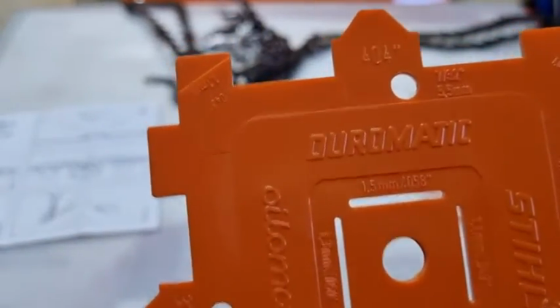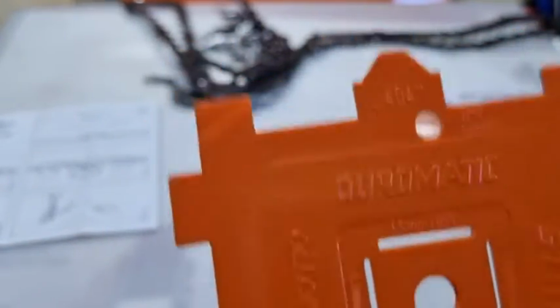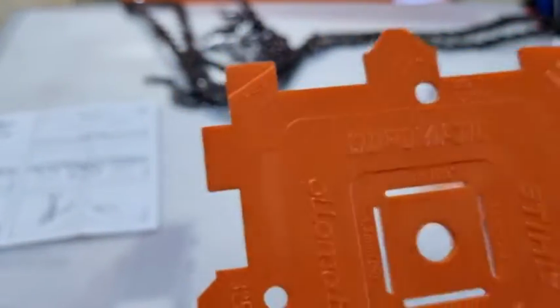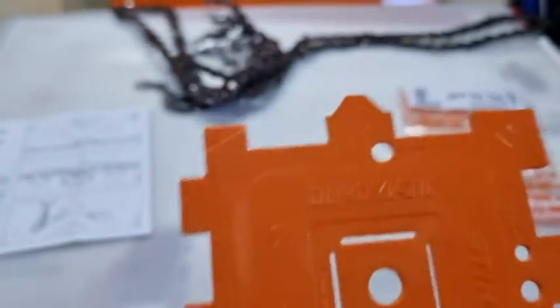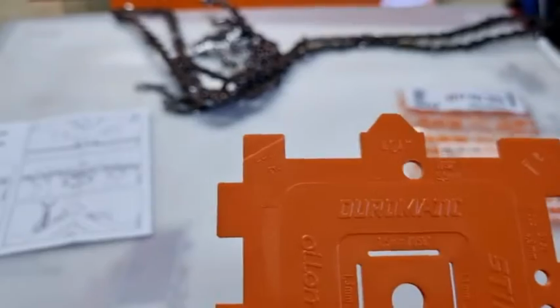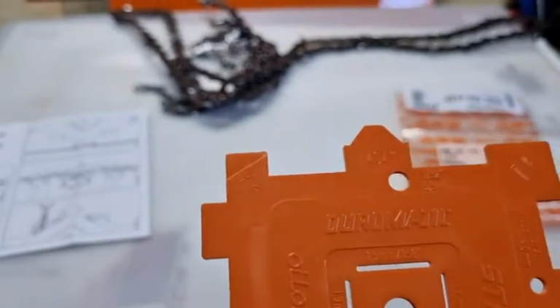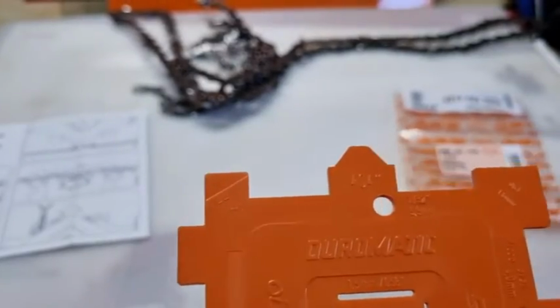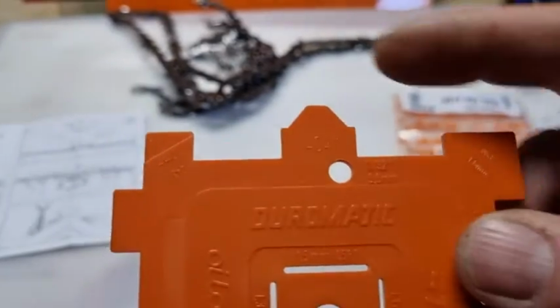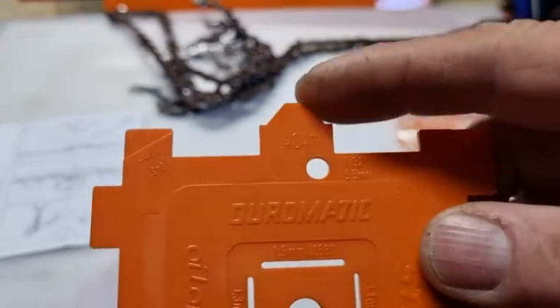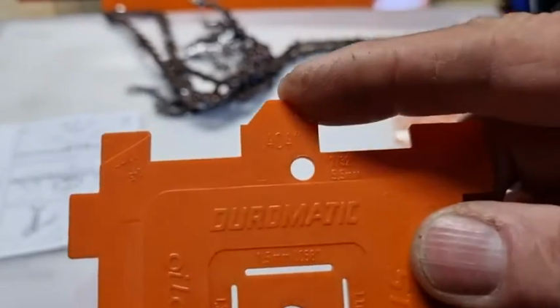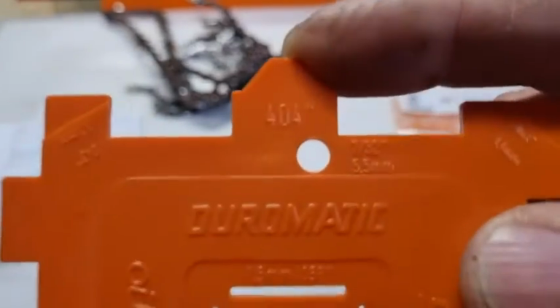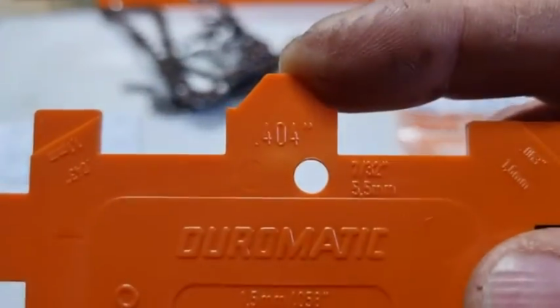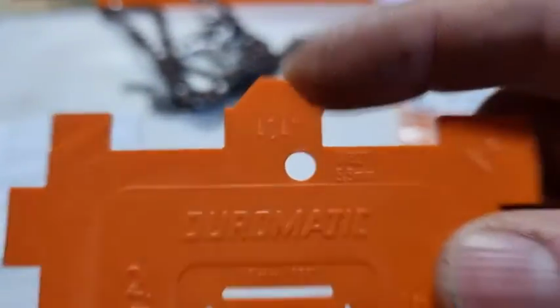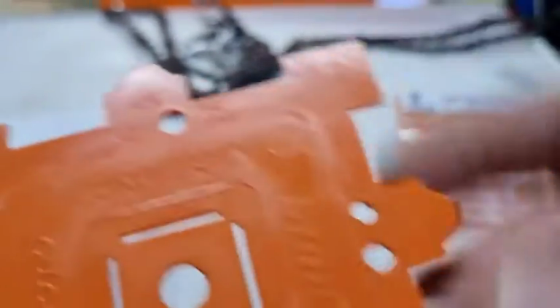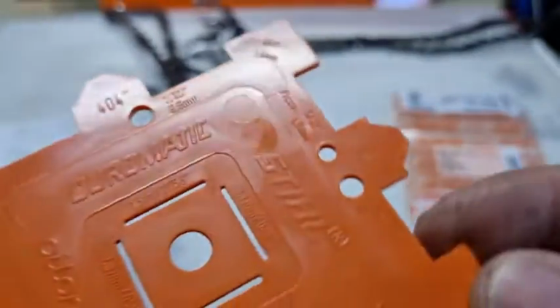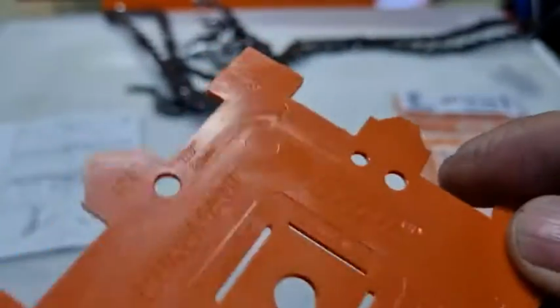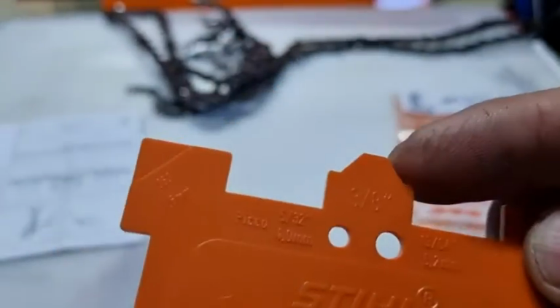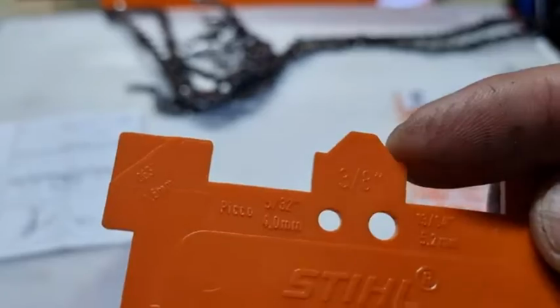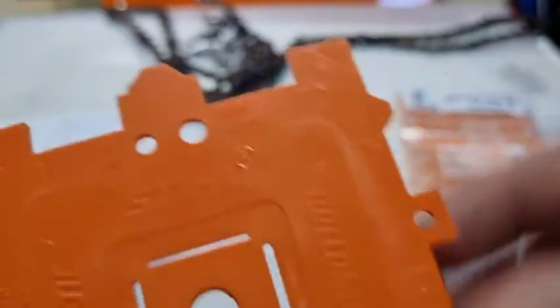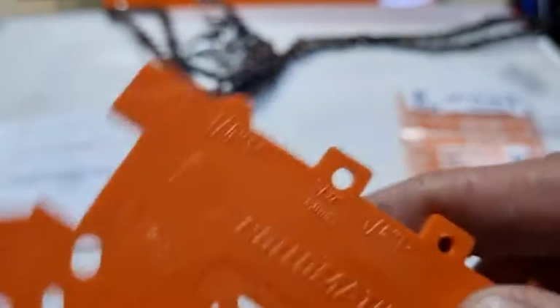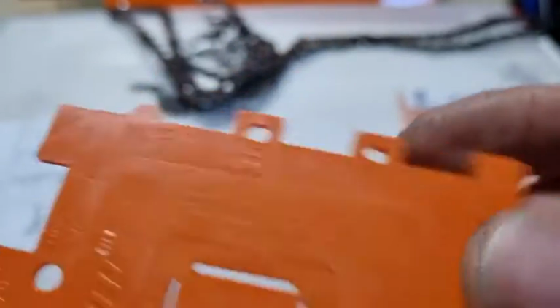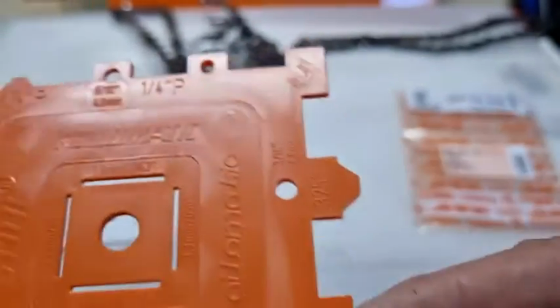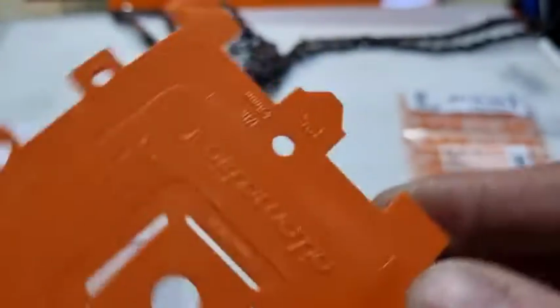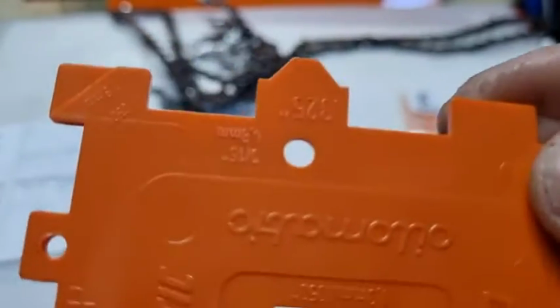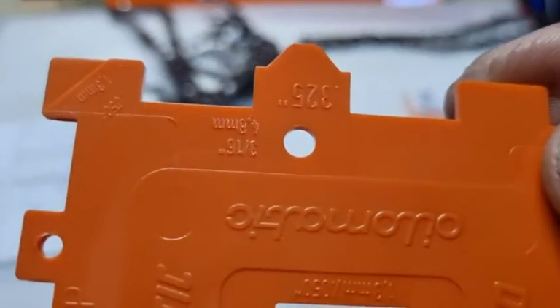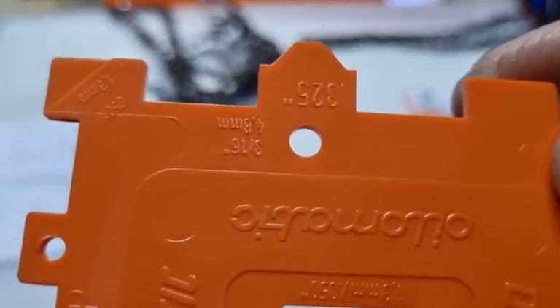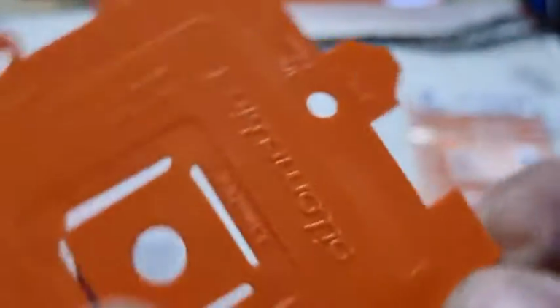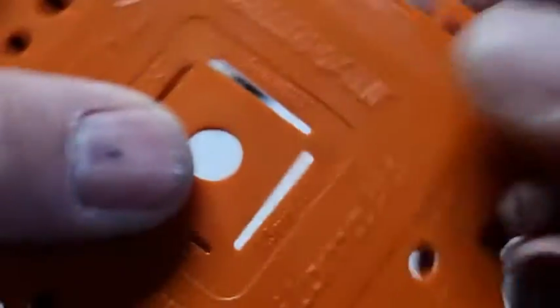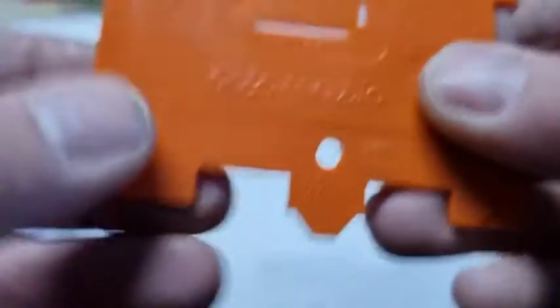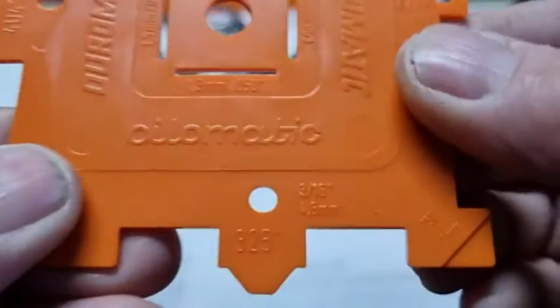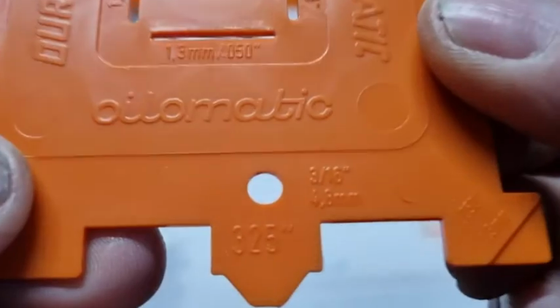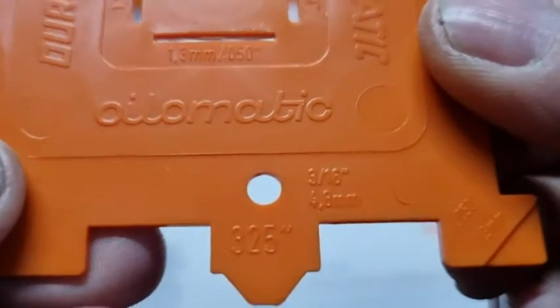It's very multifunctional. You can check your sprocket — that's 404 sprocket, 3/8 sprocket, and 0.325 sprocket.